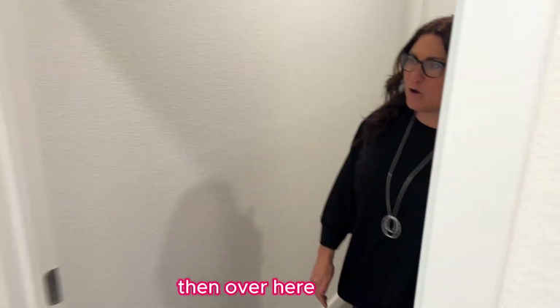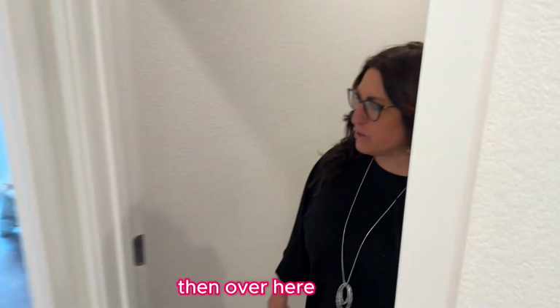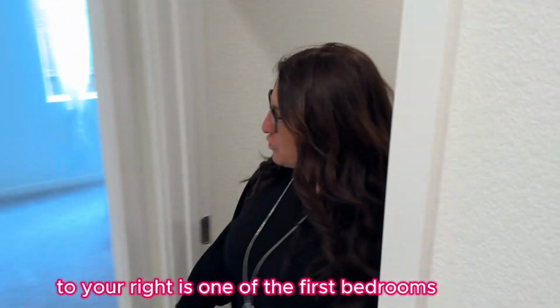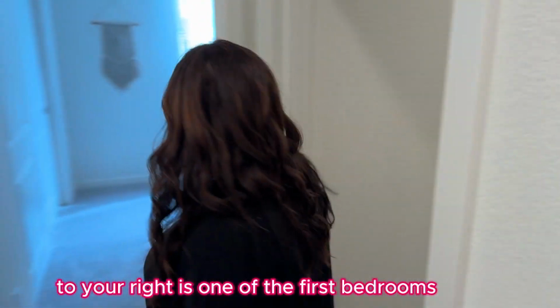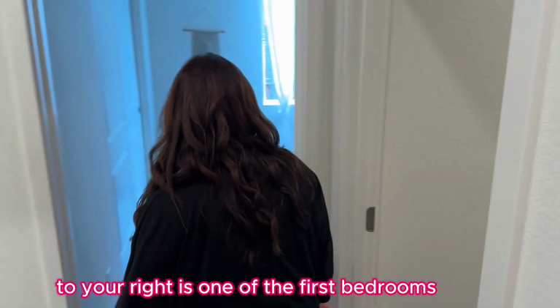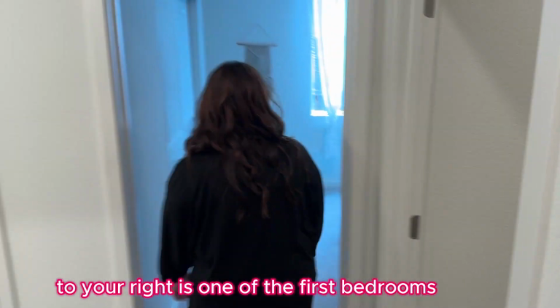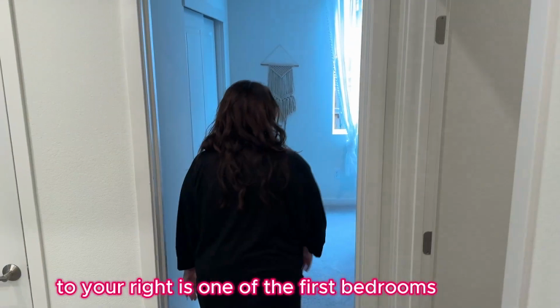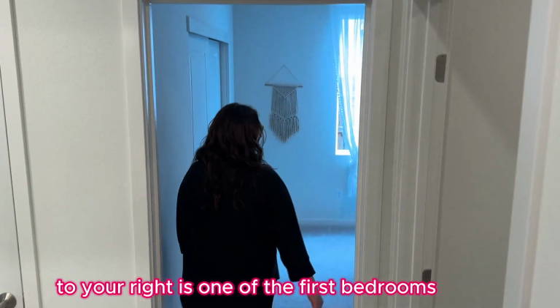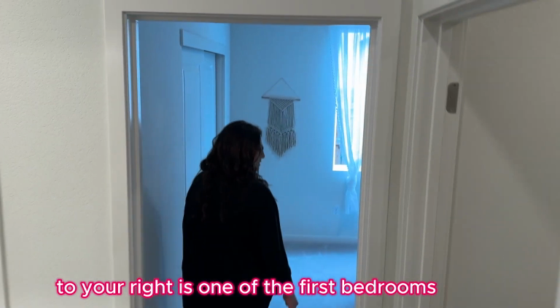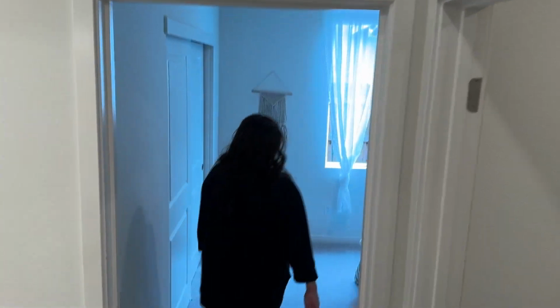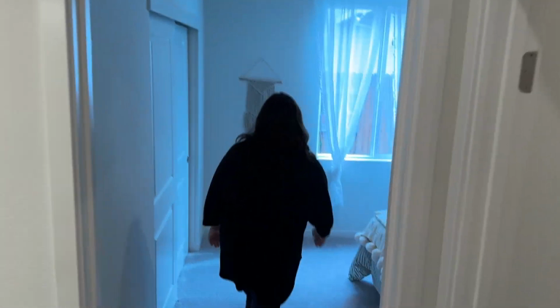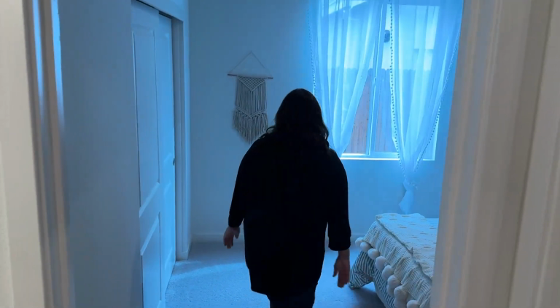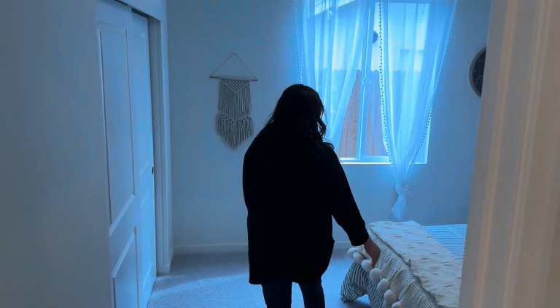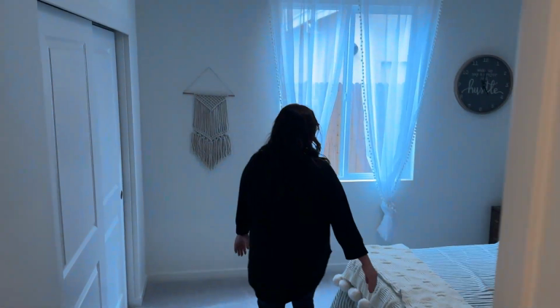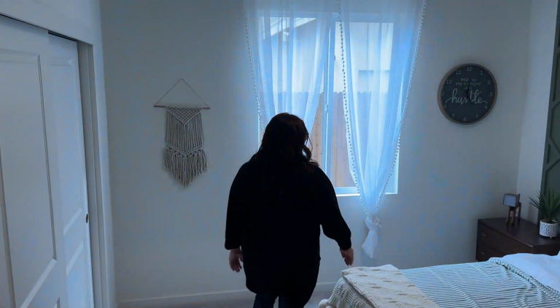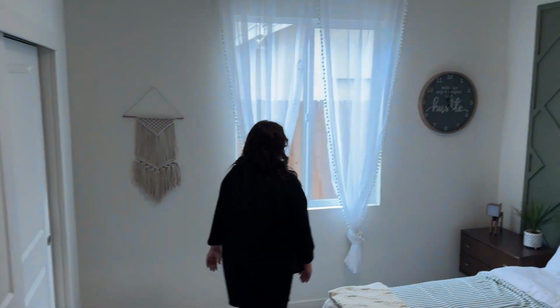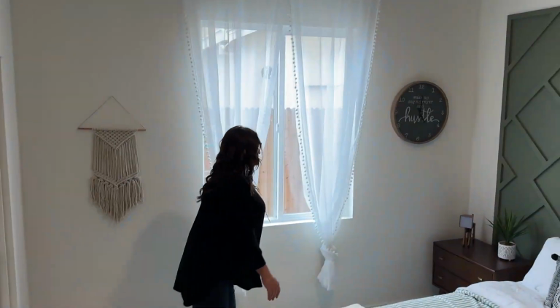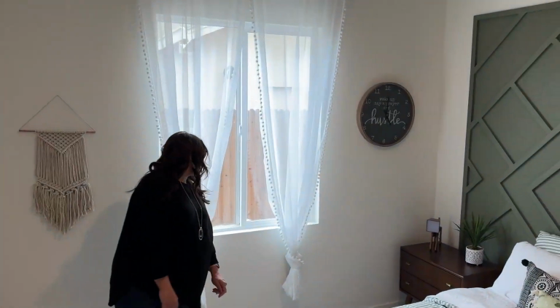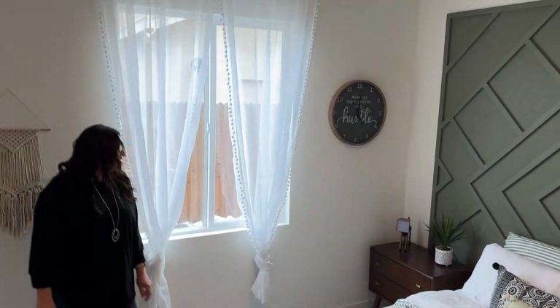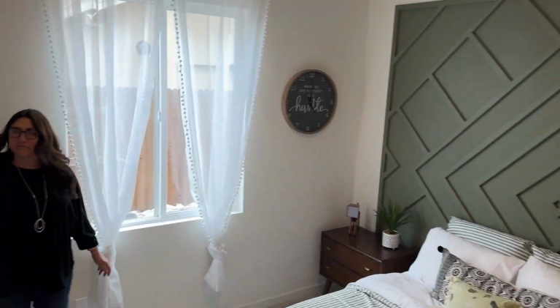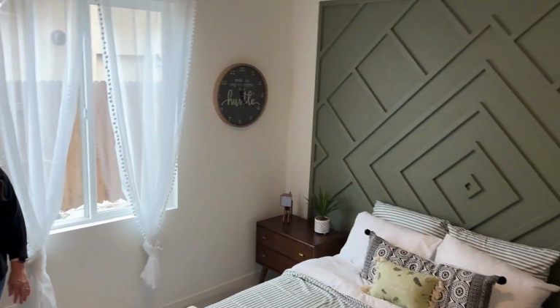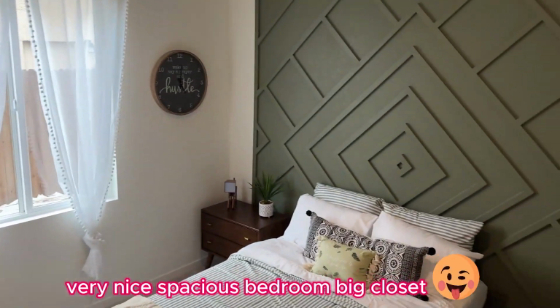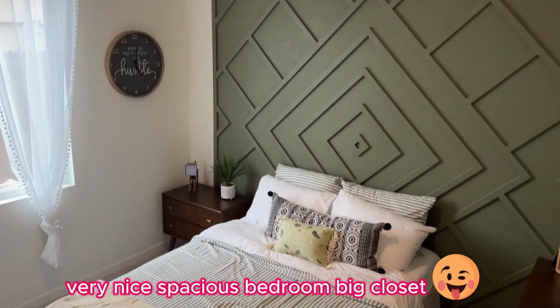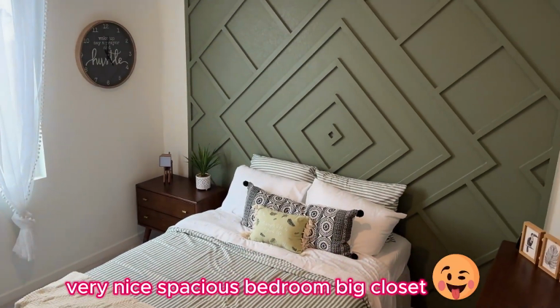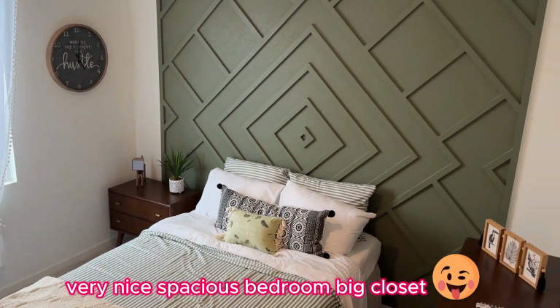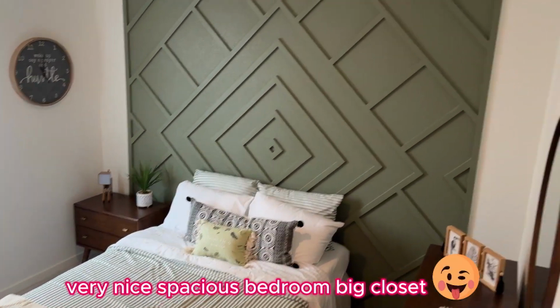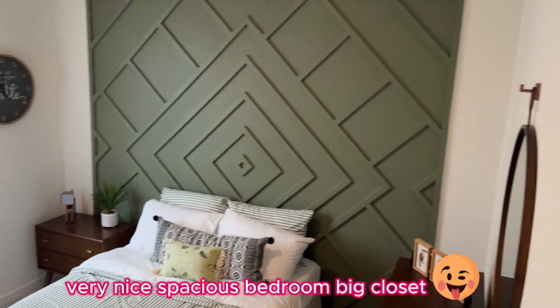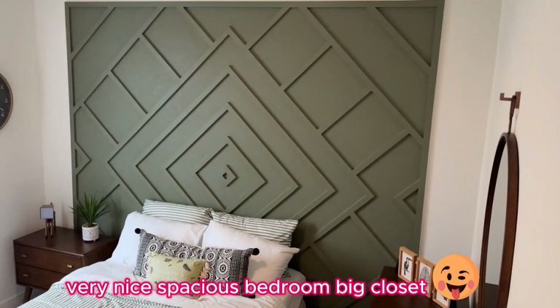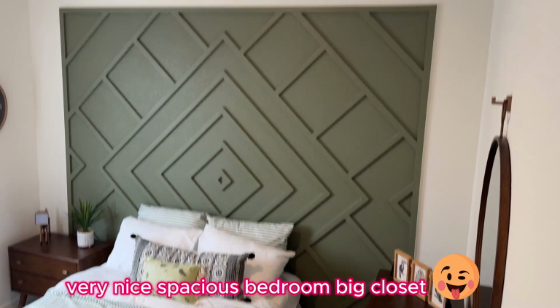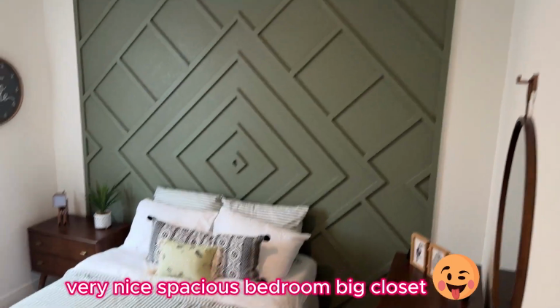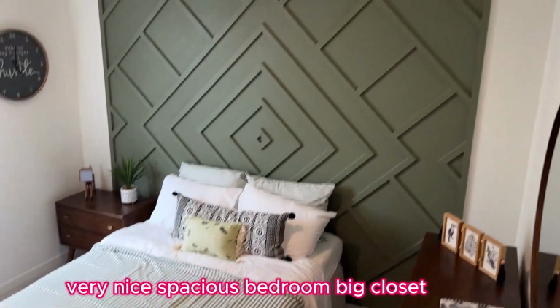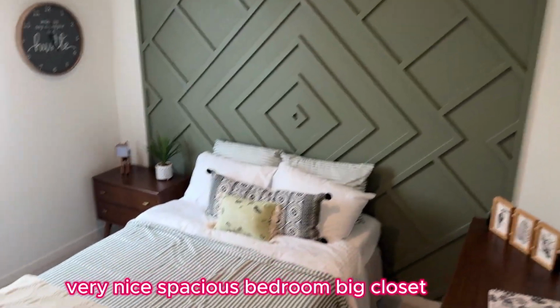And then over here to your right is one of the first bedrooms — very nice, spacious bedroom with a big closet.